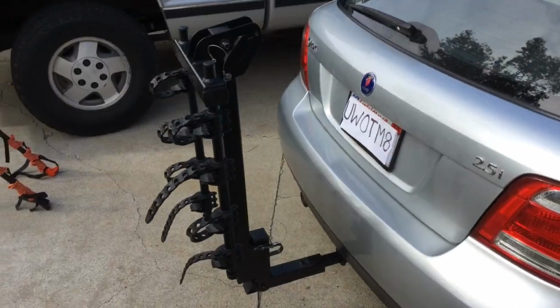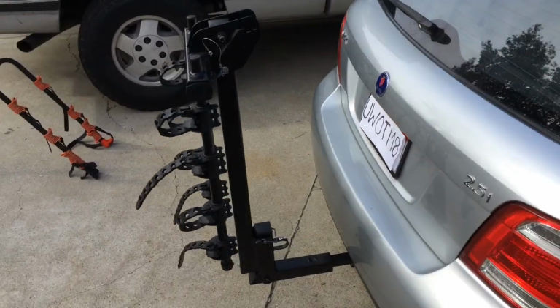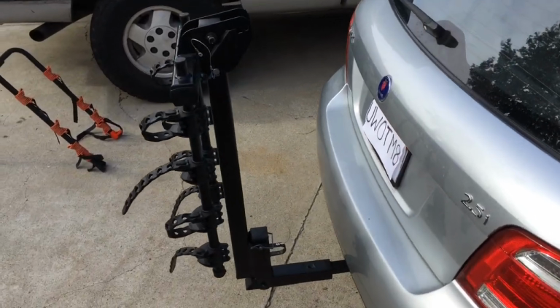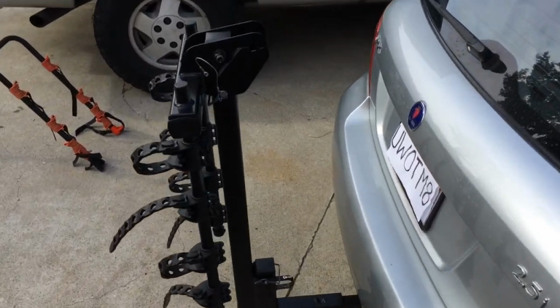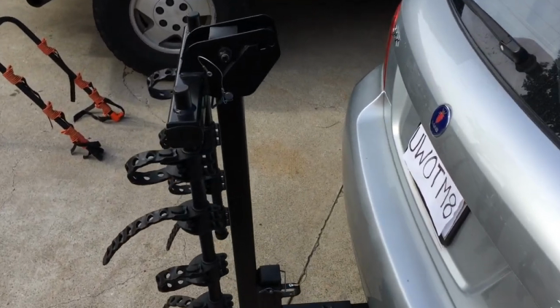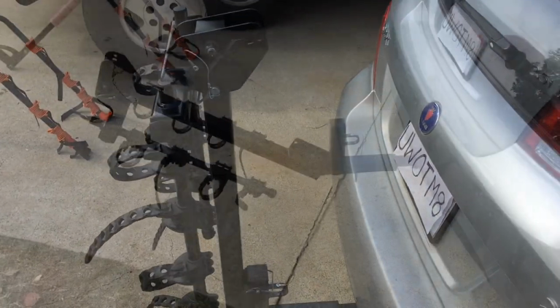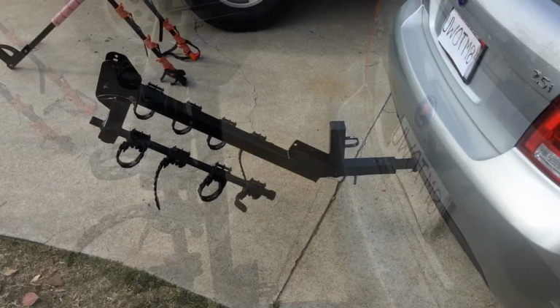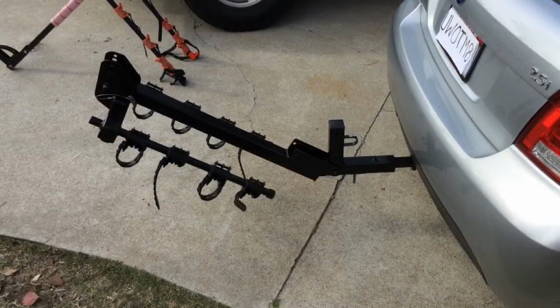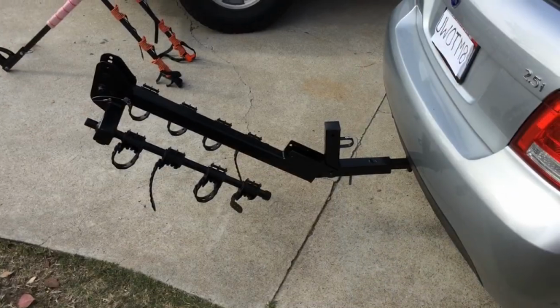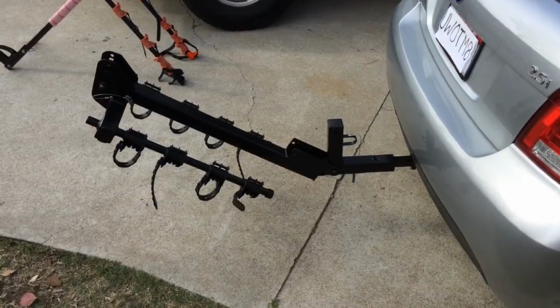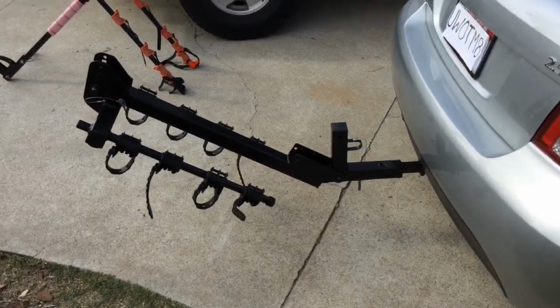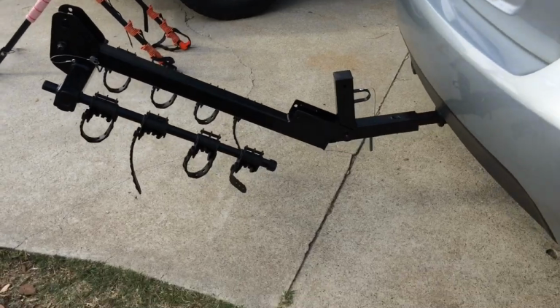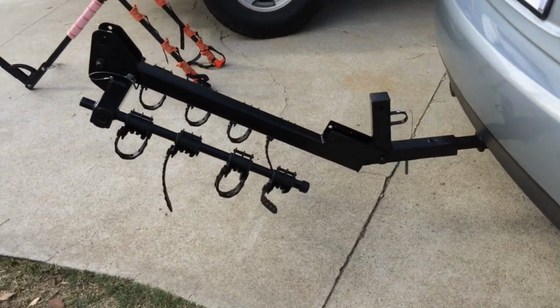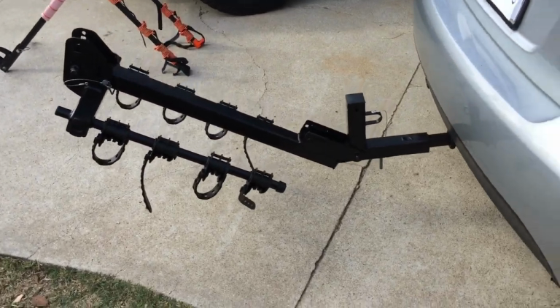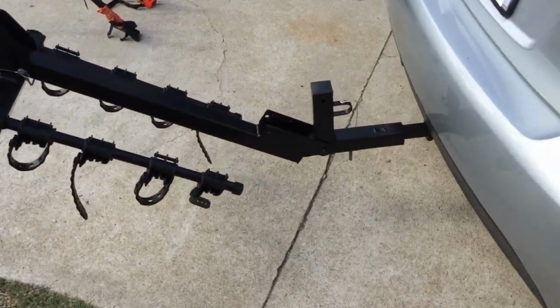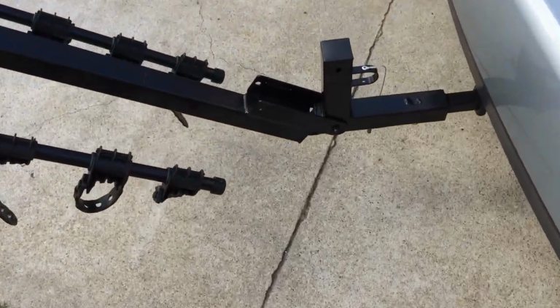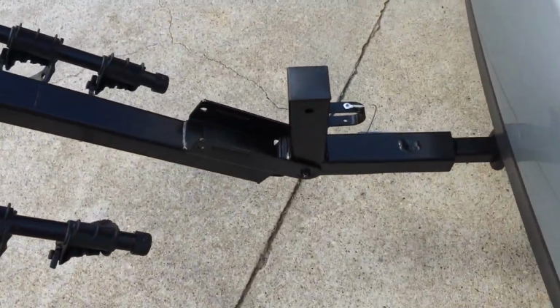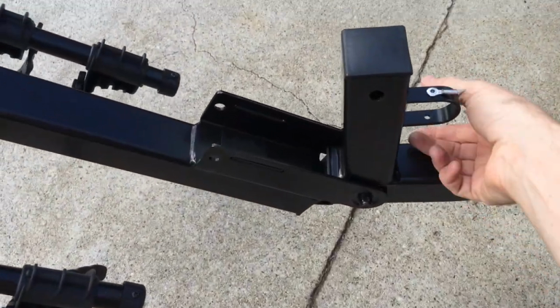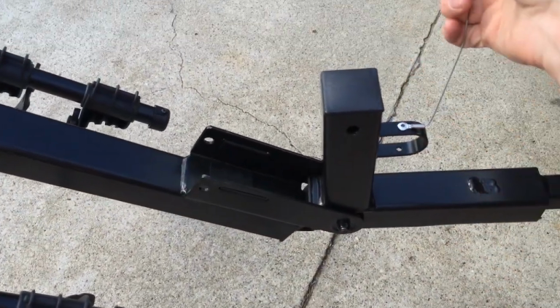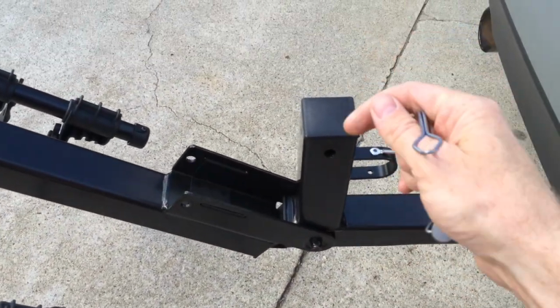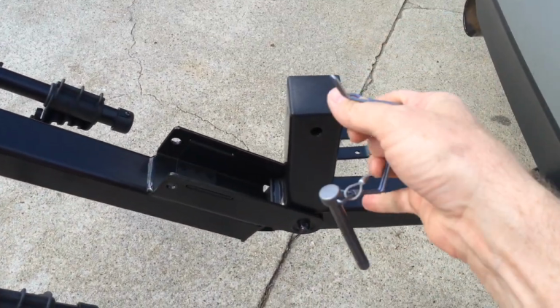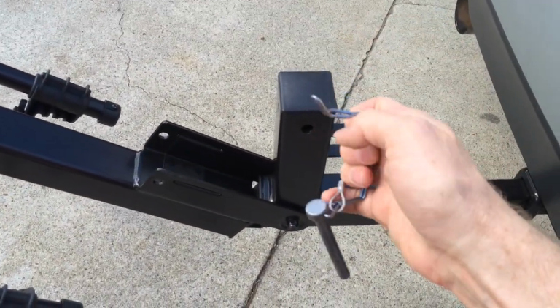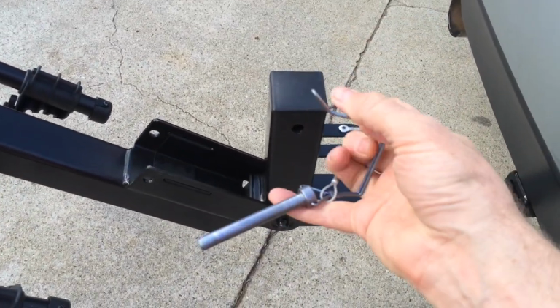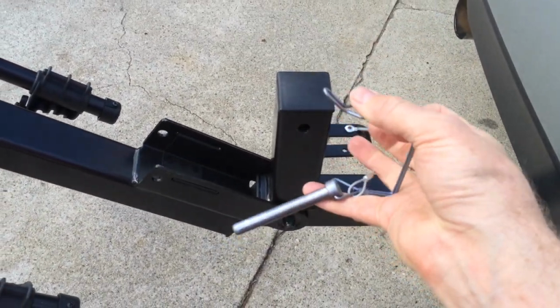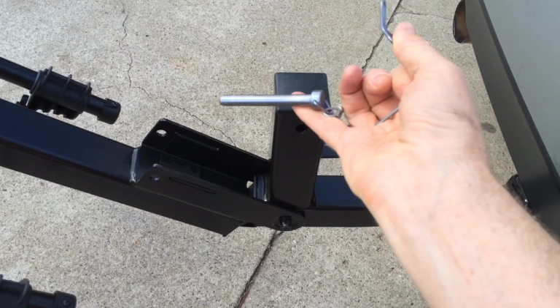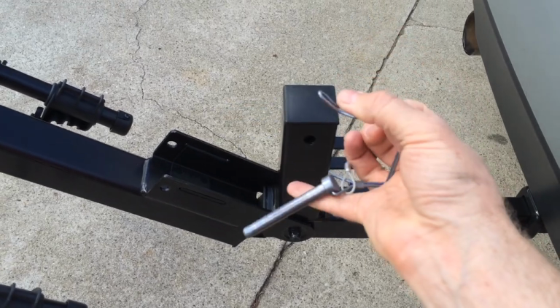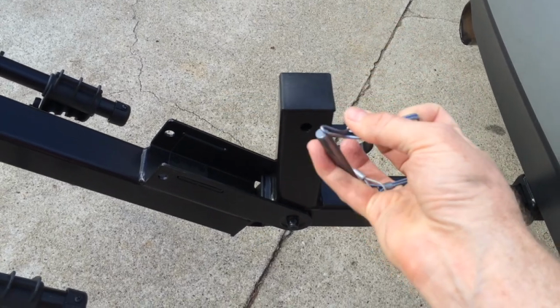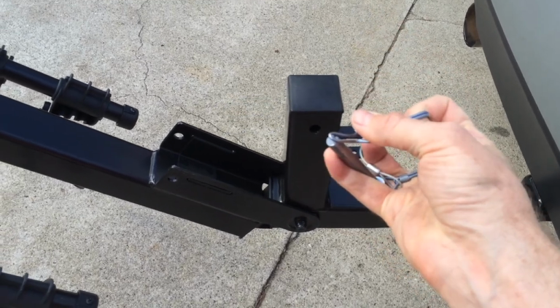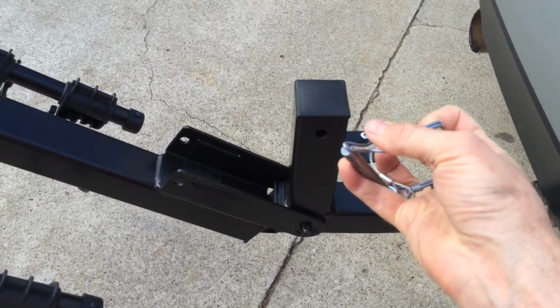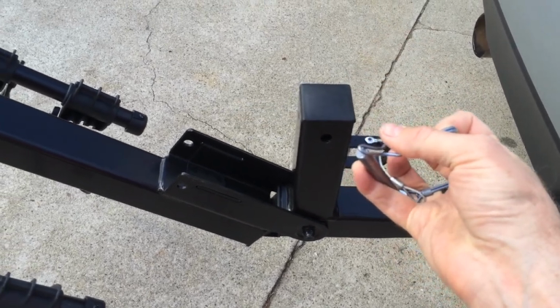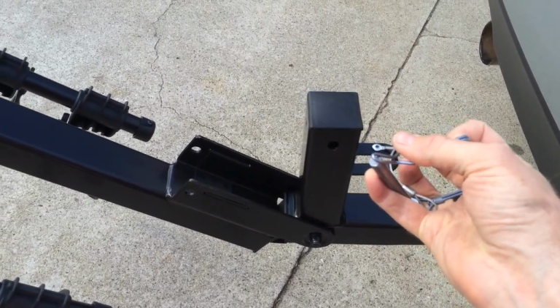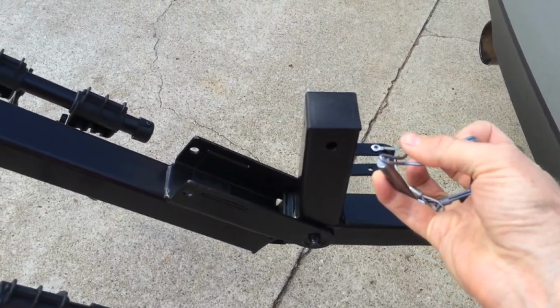There it is locked in the downward position, and there it is in loading and unloading position. Really easy — you just pop these pins out. The pin has a locking clamp on it, so you just stick the pin through, lock it down, and you're ready to roll.